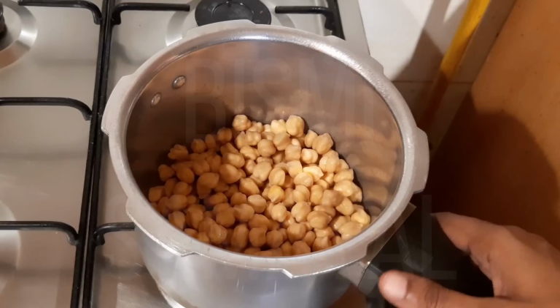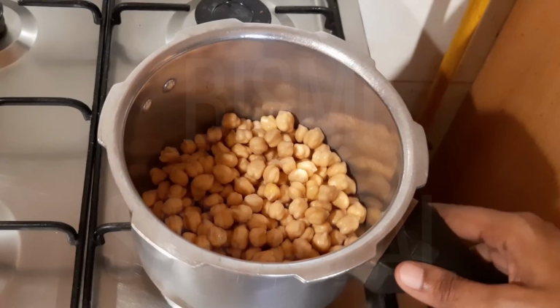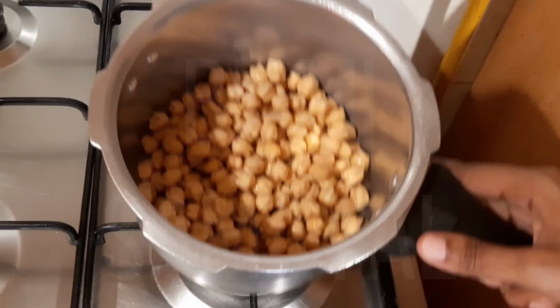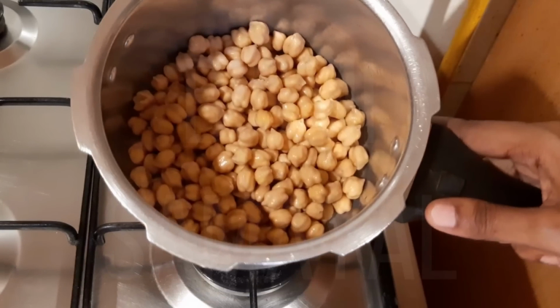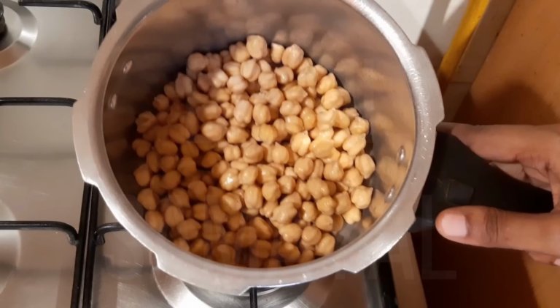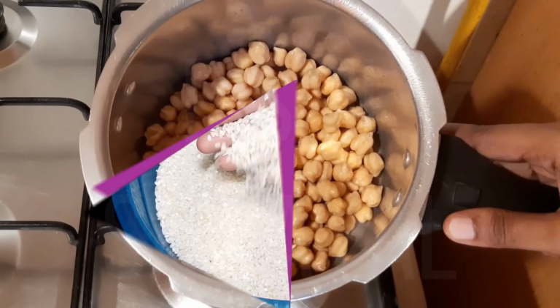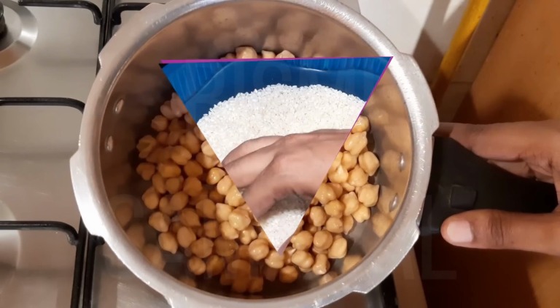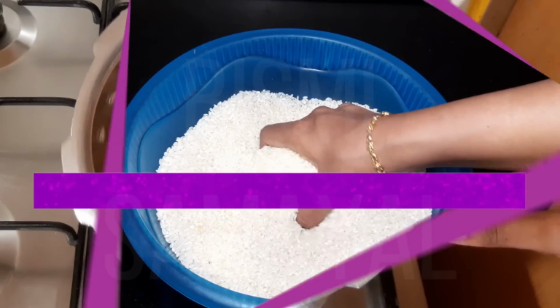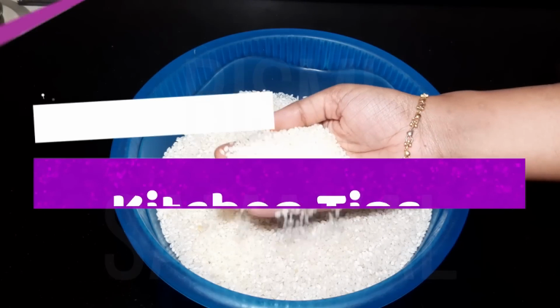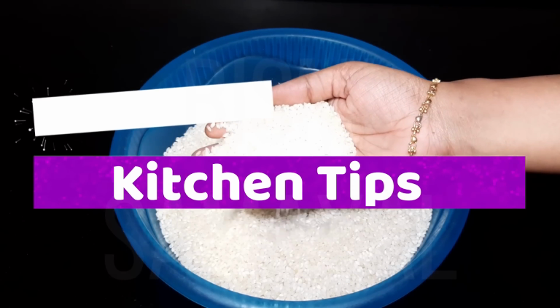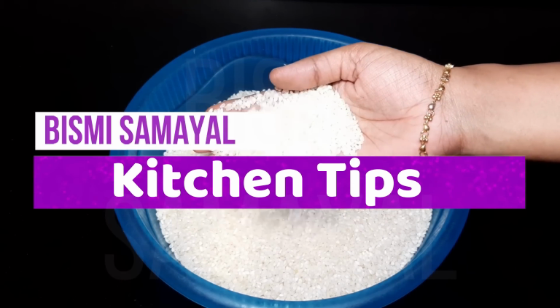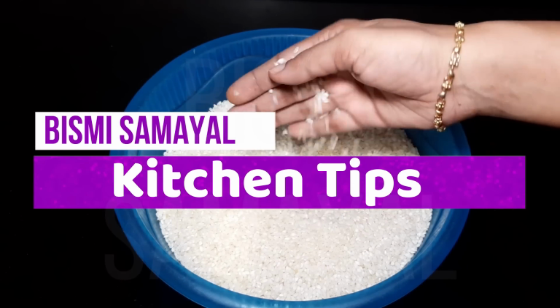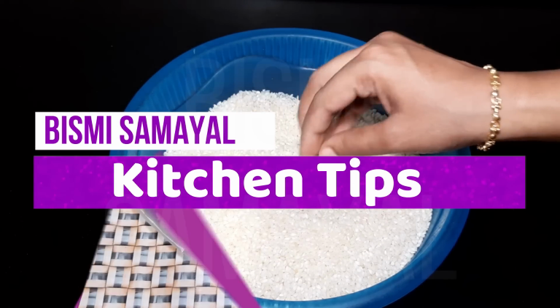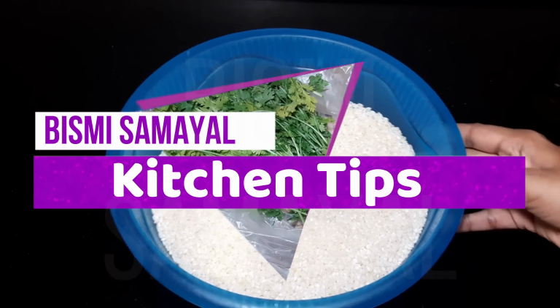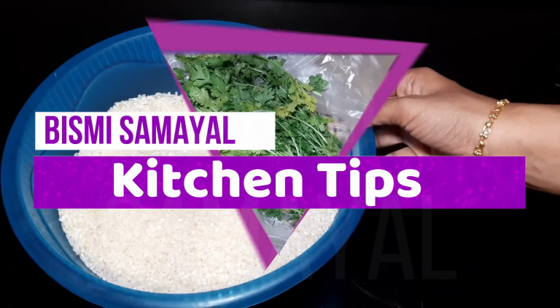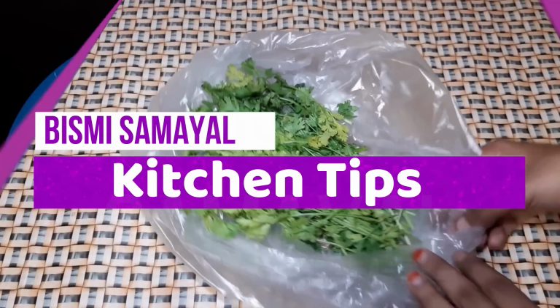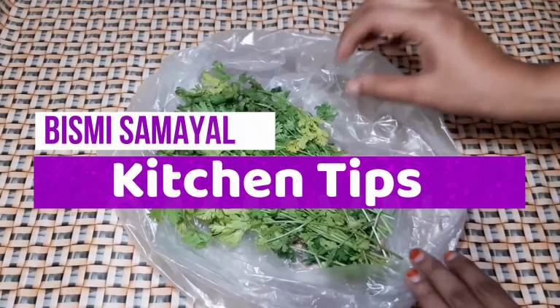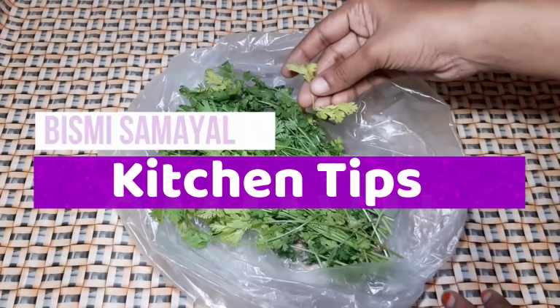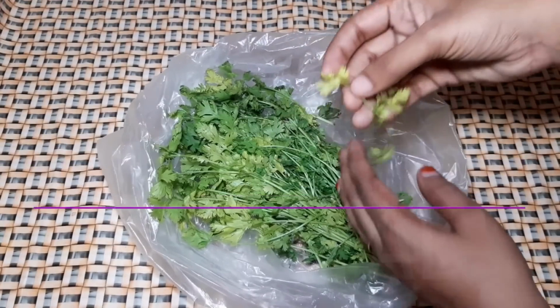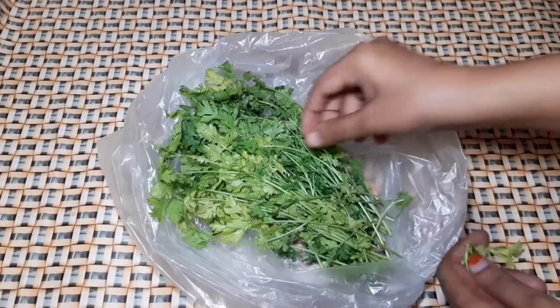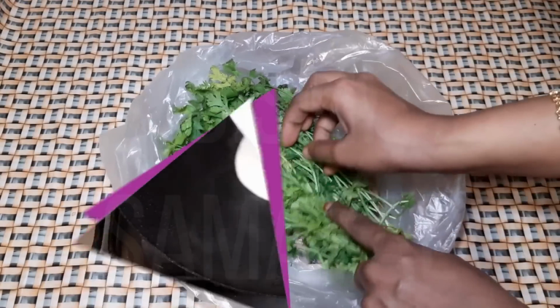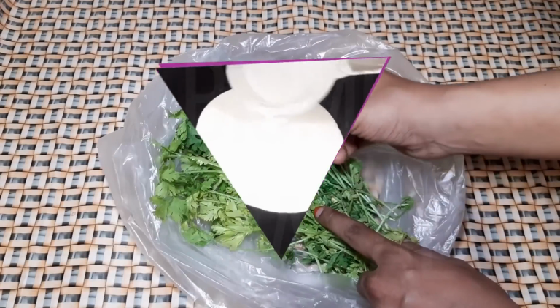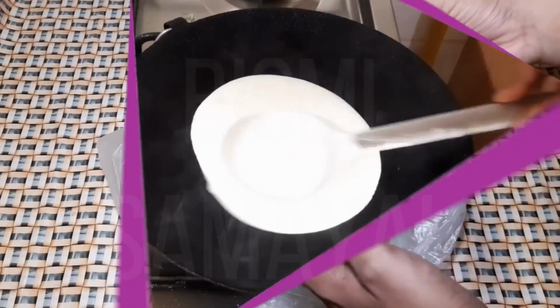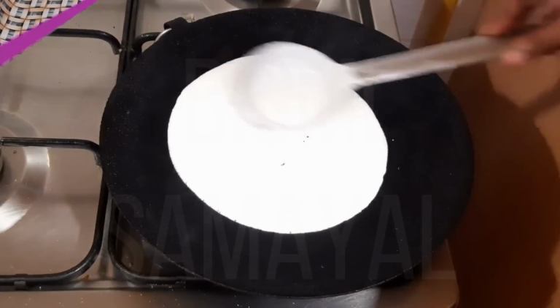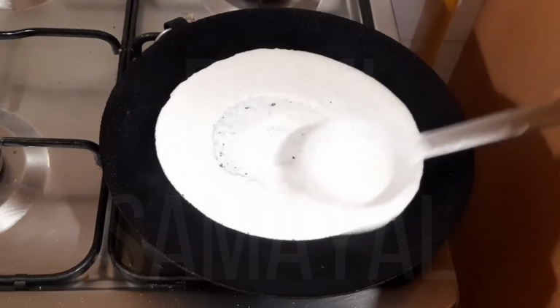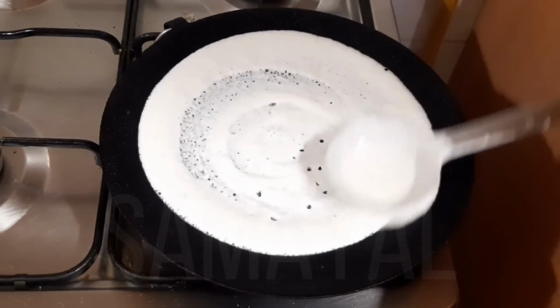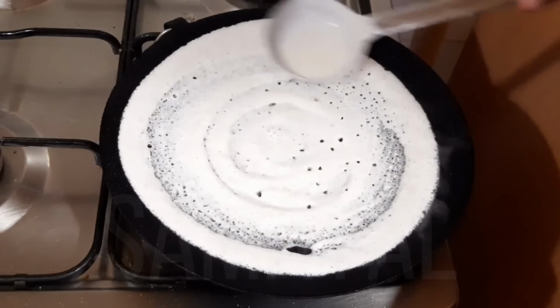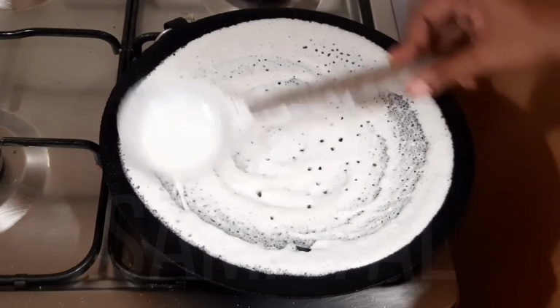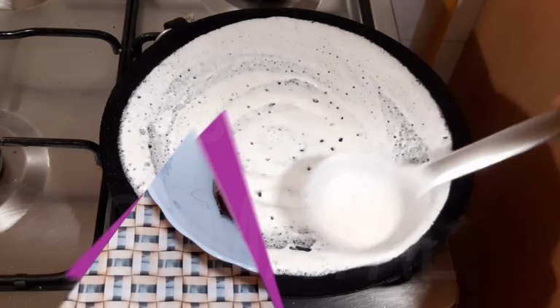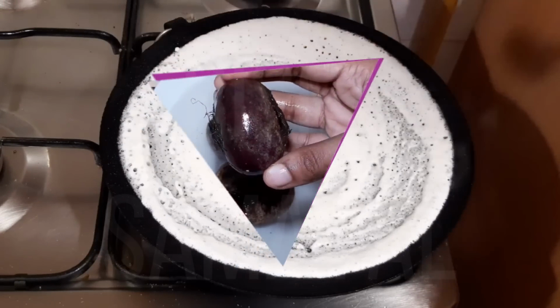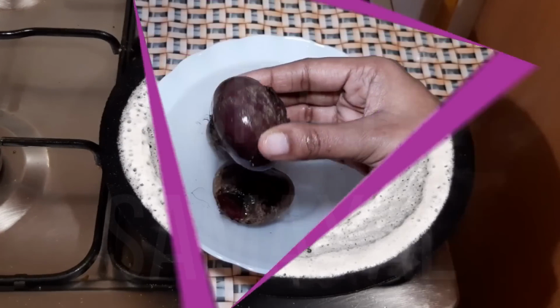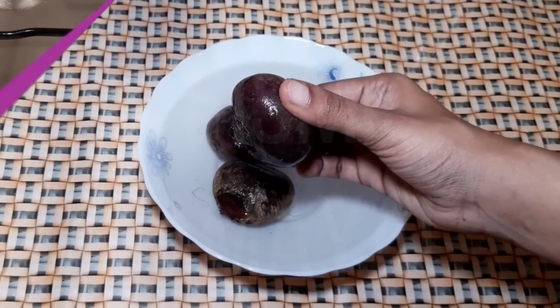Hello friends, welcome to Bismi Samayel. This is a very useful video. Let's talk about the kitchen tips. Now, let's talk about the first tip.